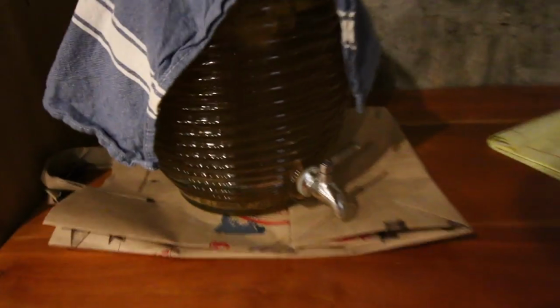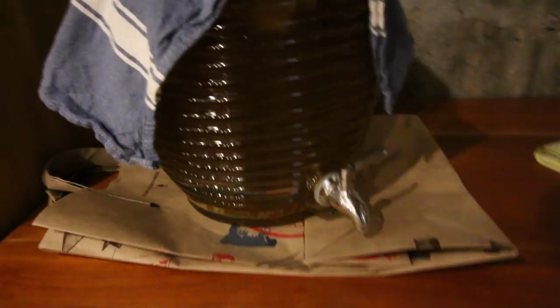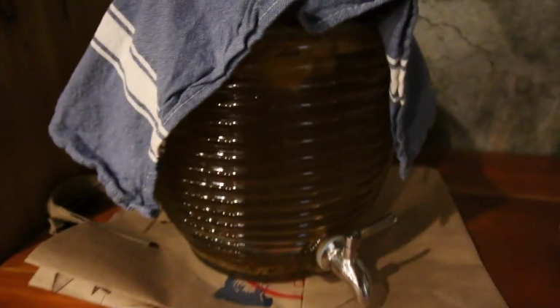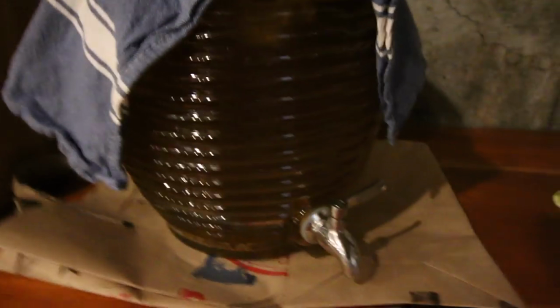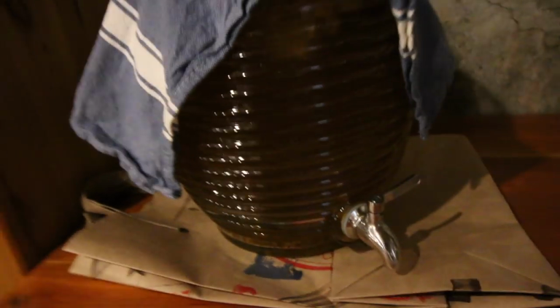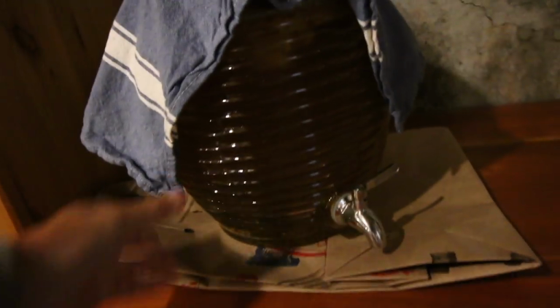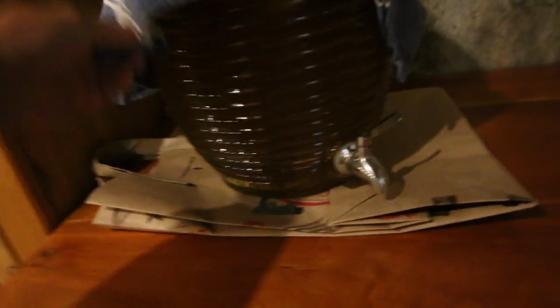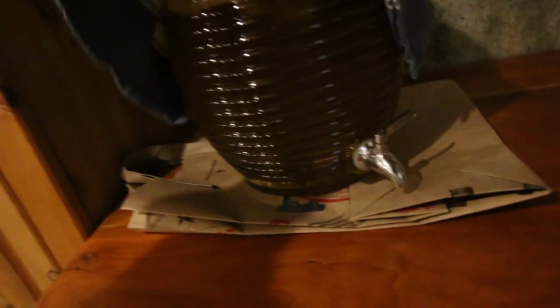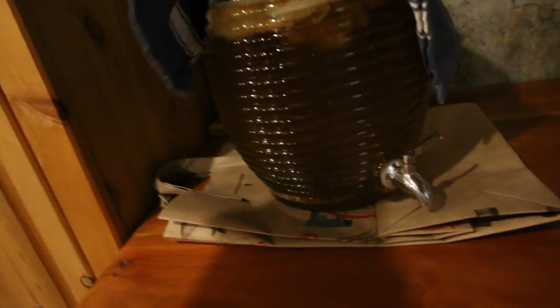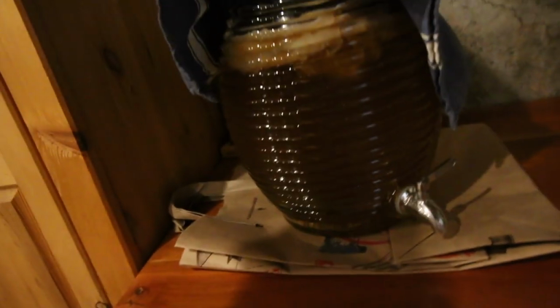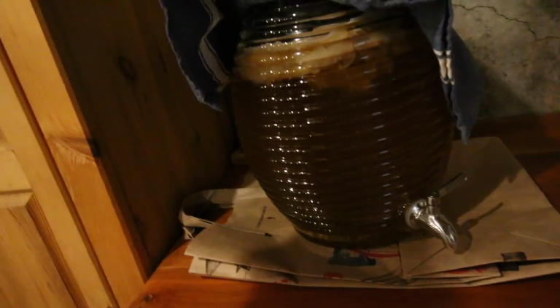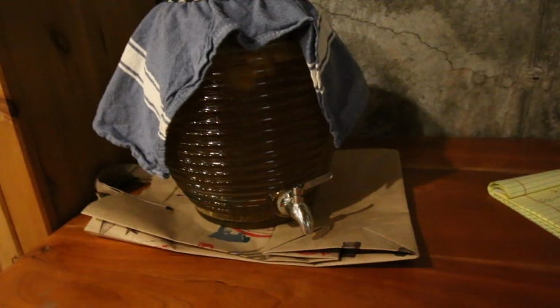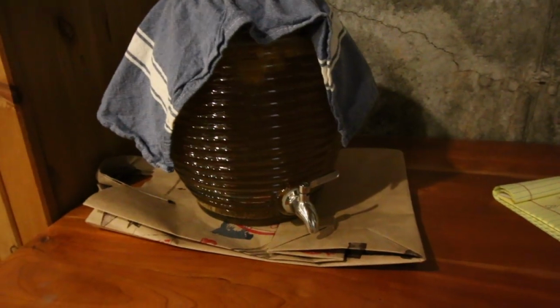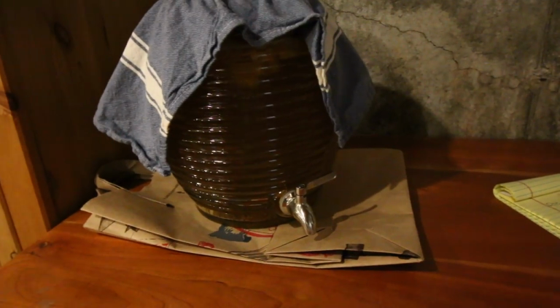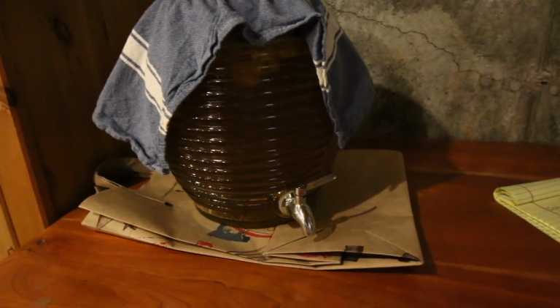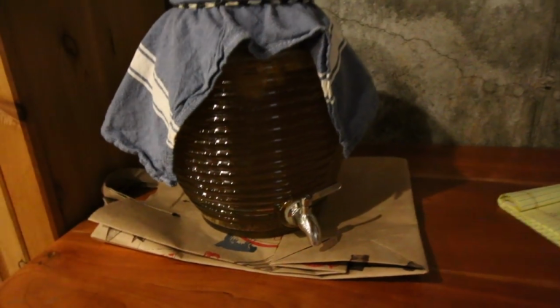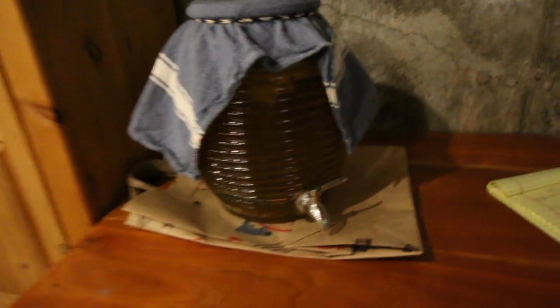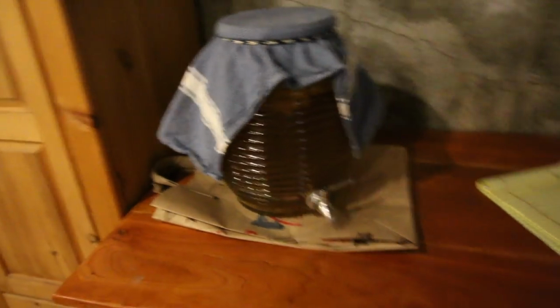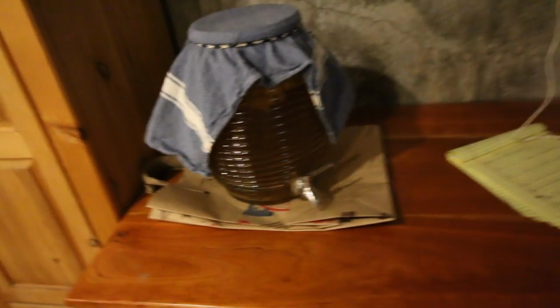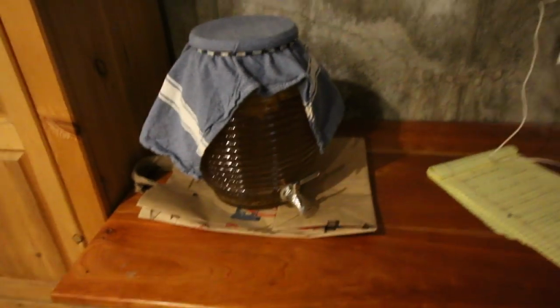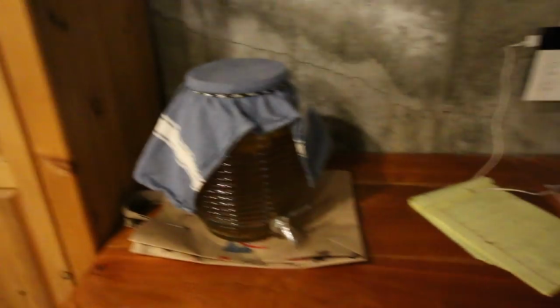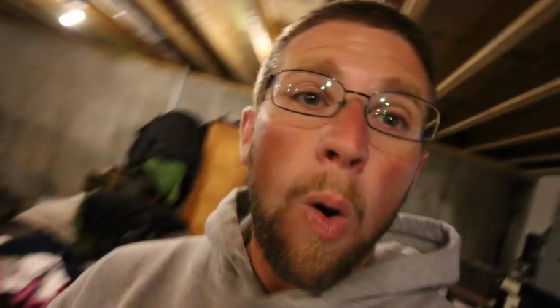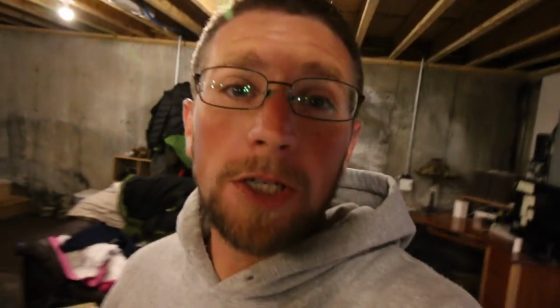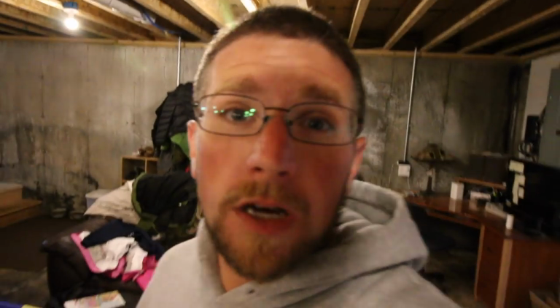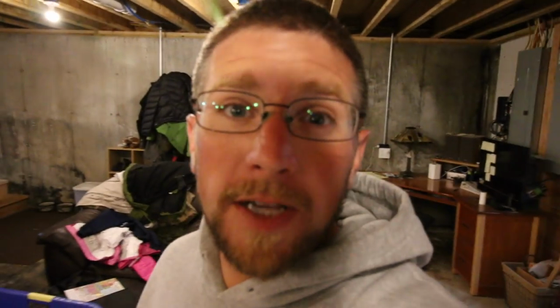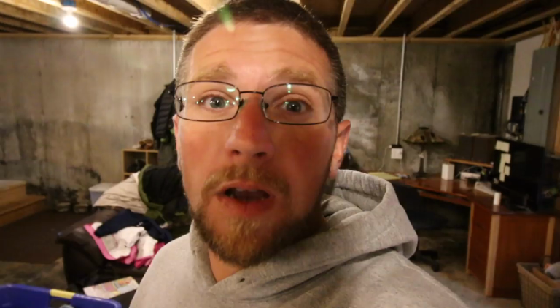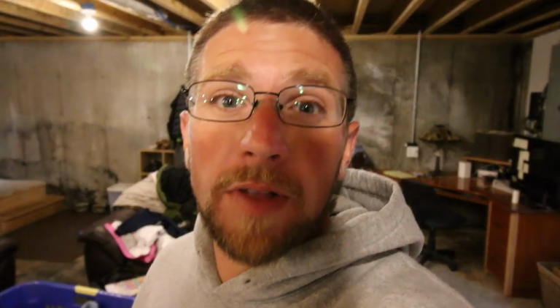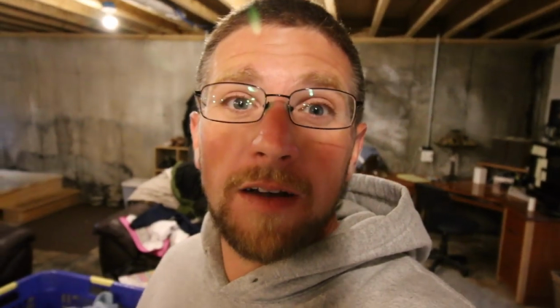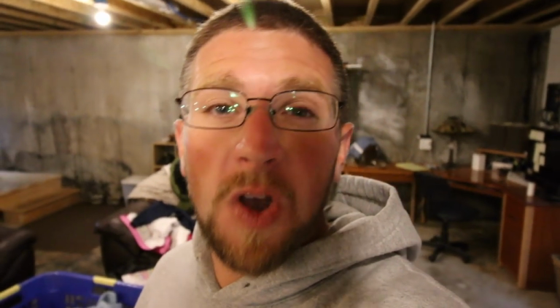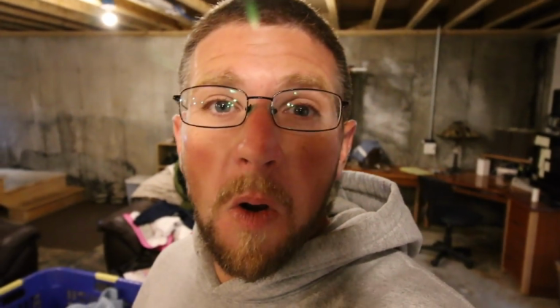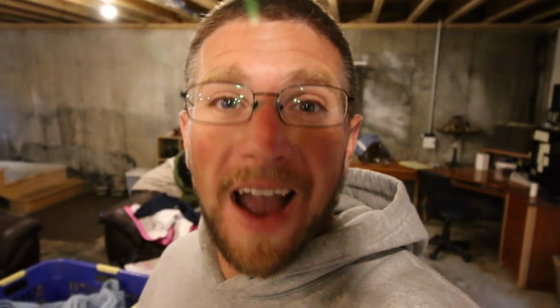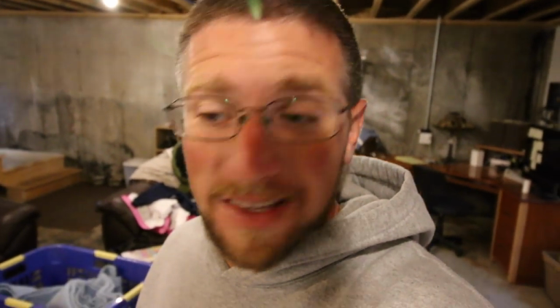Our kombucha is doing good down here on the continuous brew cycle. We'll be able to make another batch of flavored kombucha before you know it, which is good because we go through that stuff so fast.